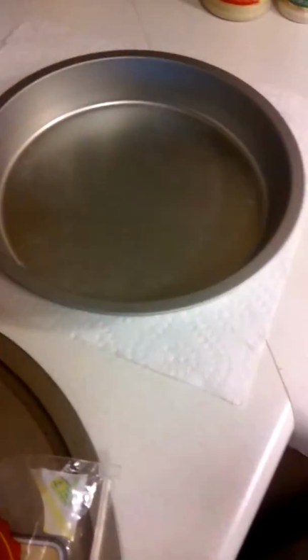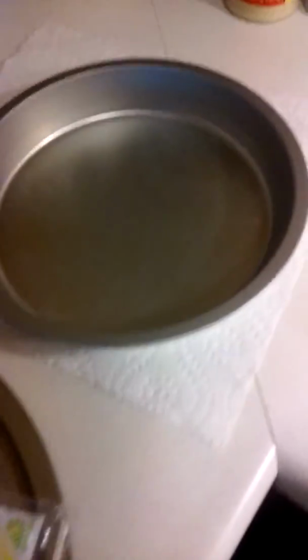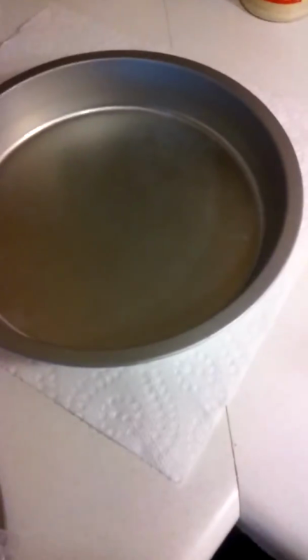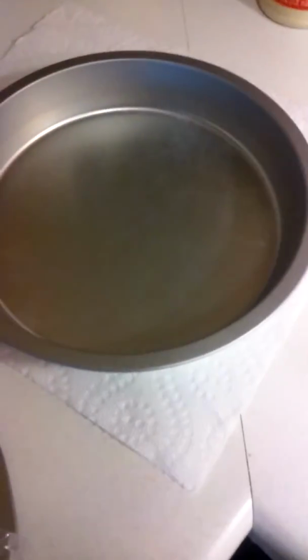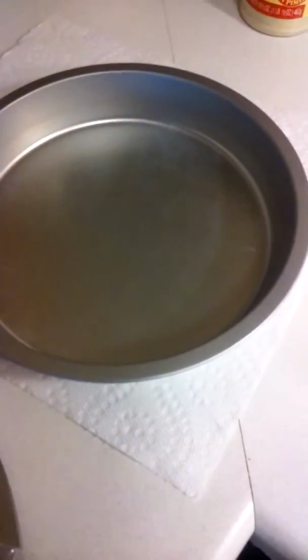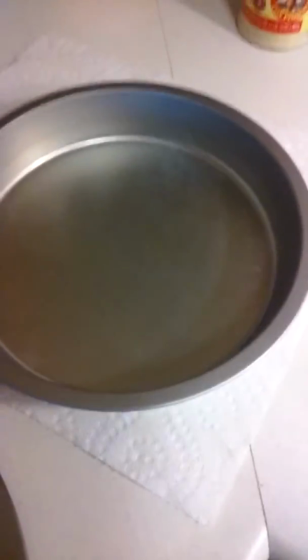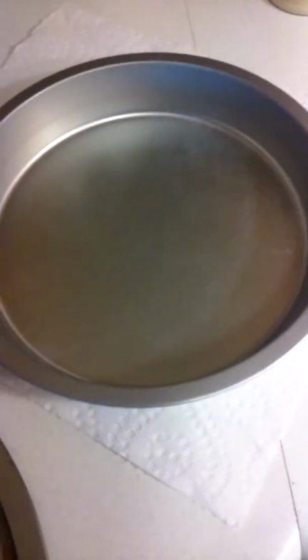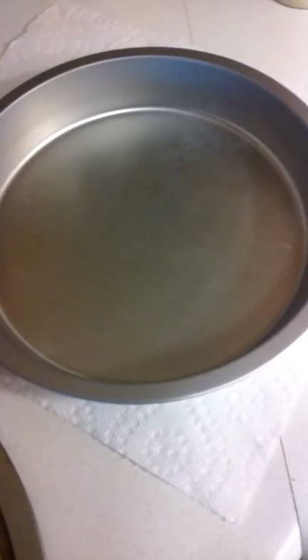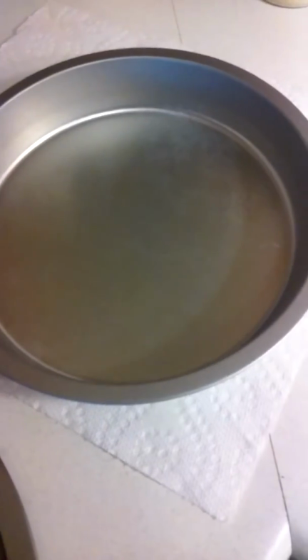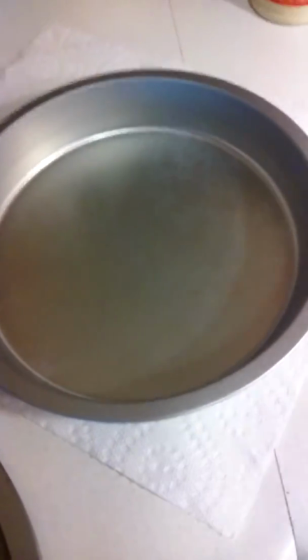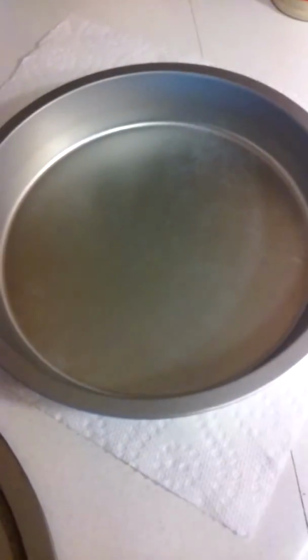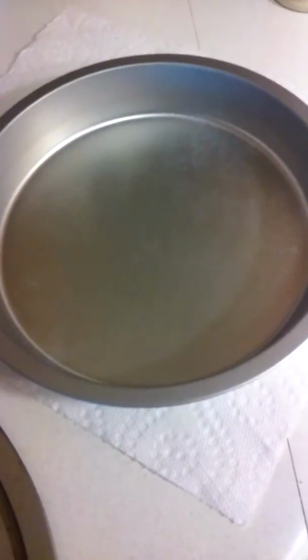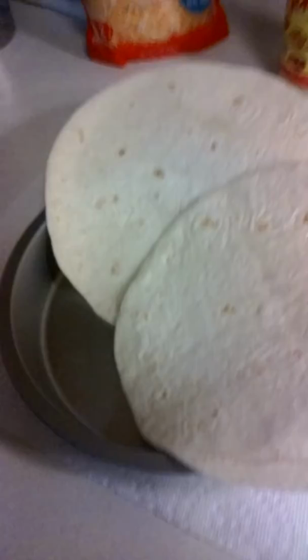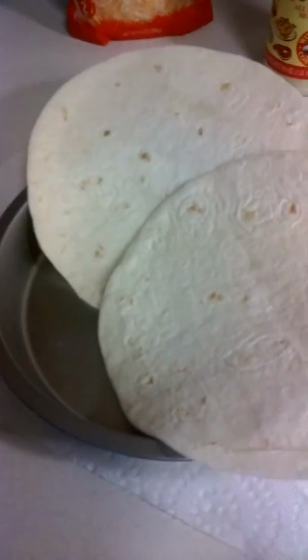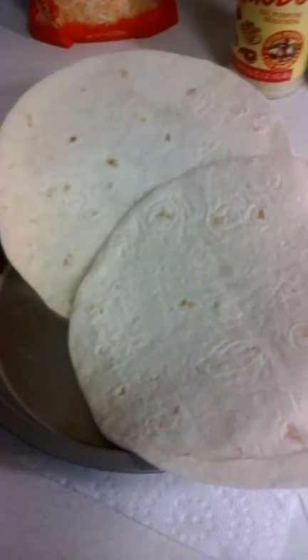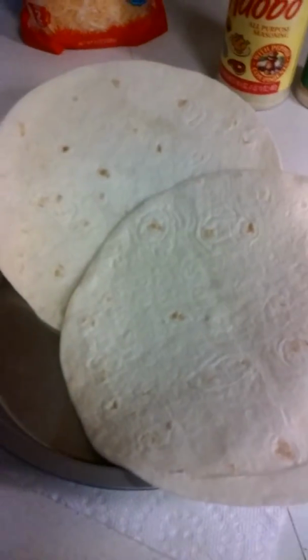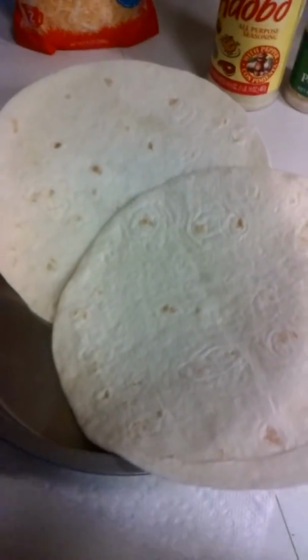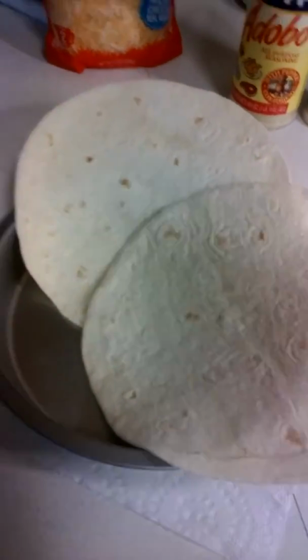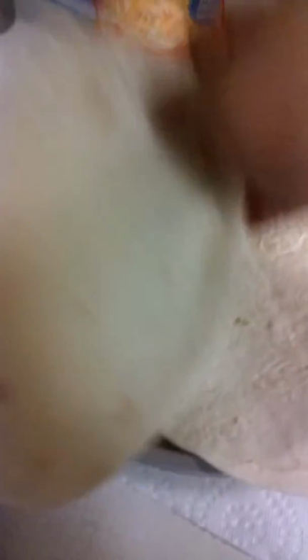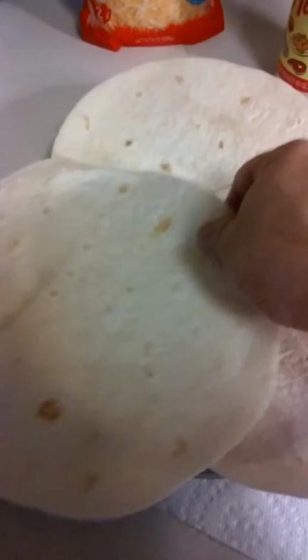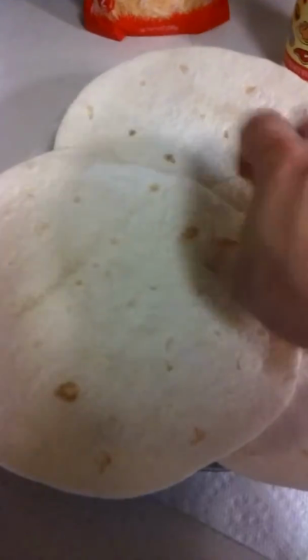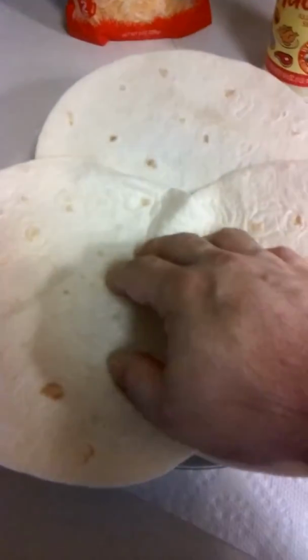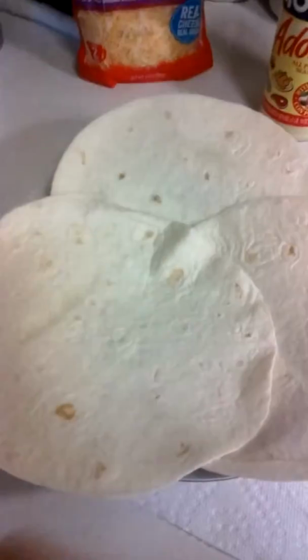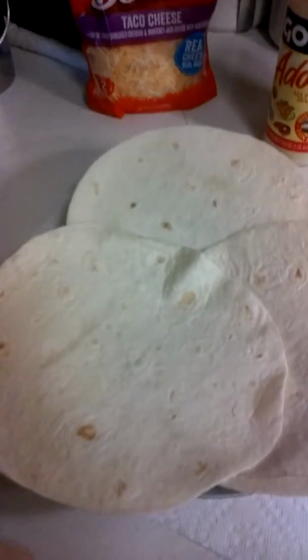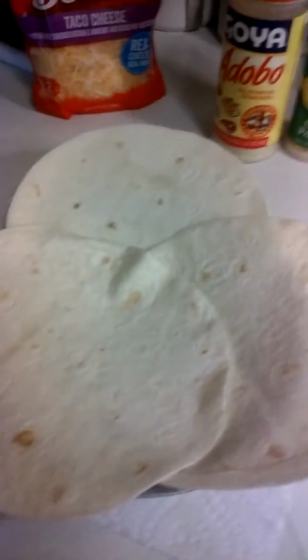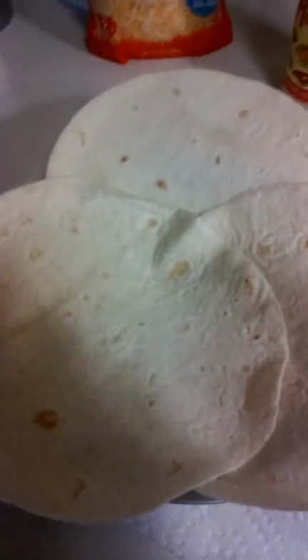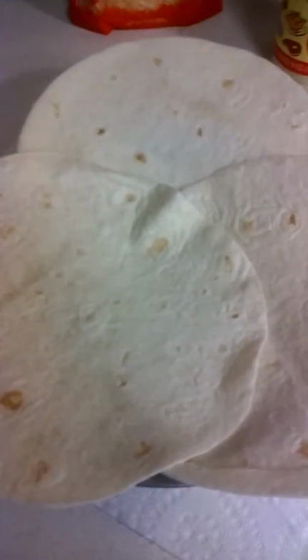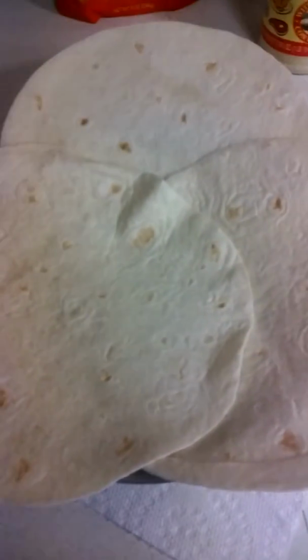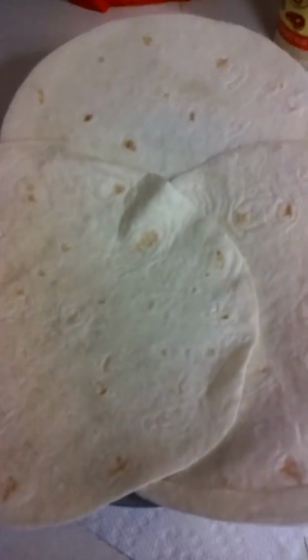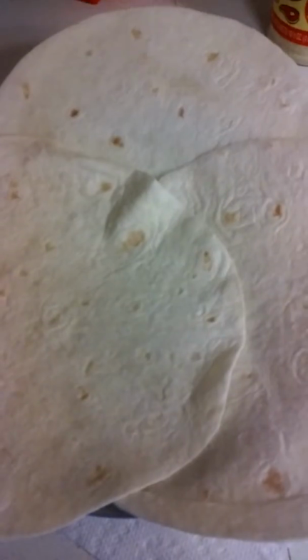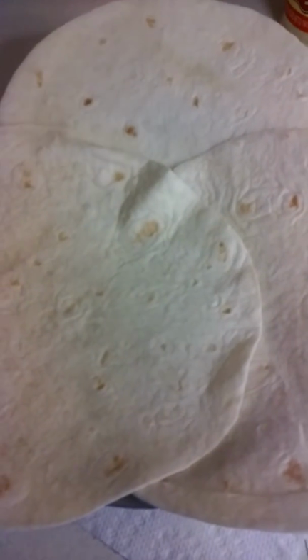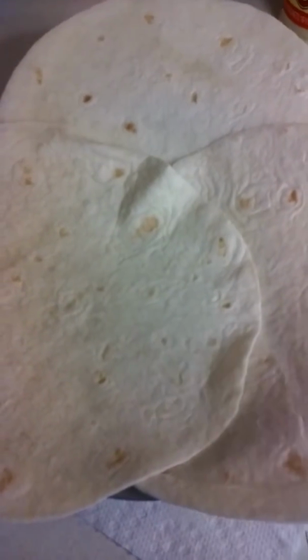Alright while everything is cooking we are going to set up the wraps. You're going to want to use four to six wraps — I'm using four. Then we're going to add the one in the middle and start adding some cheese and the bacon.